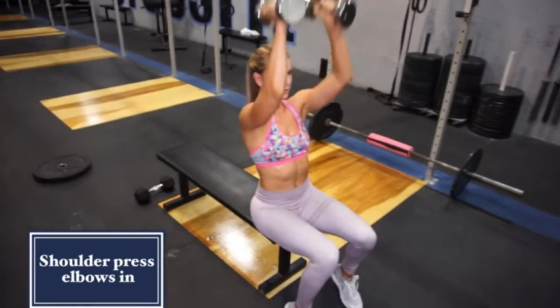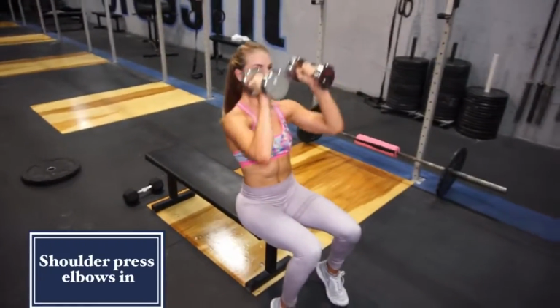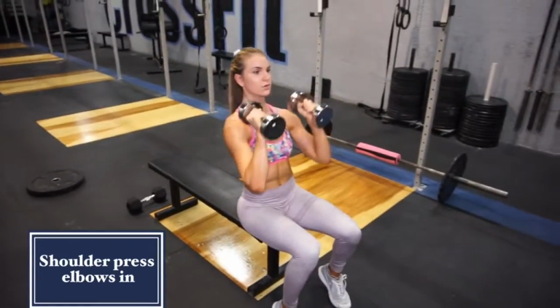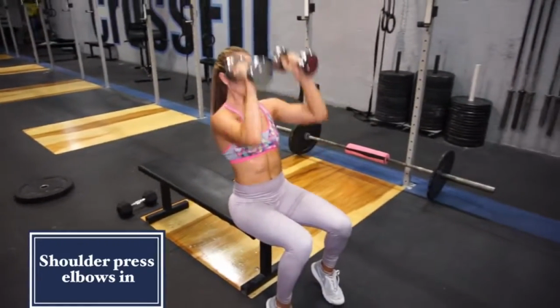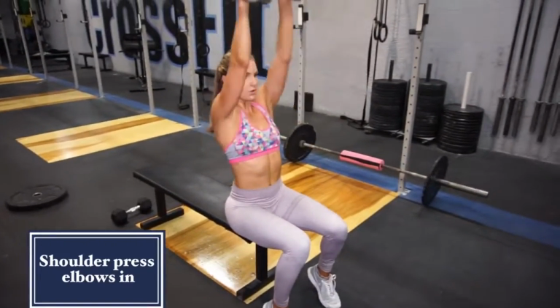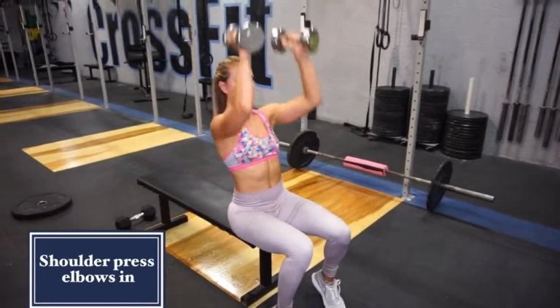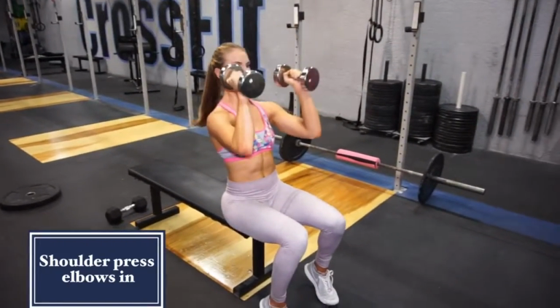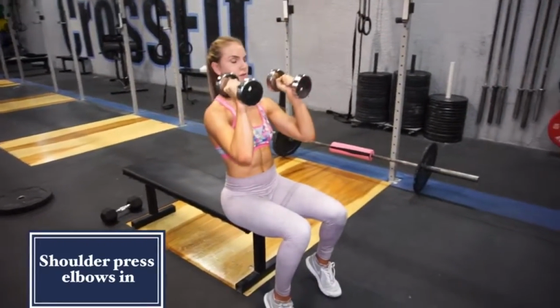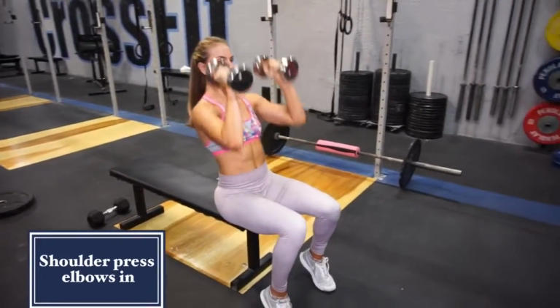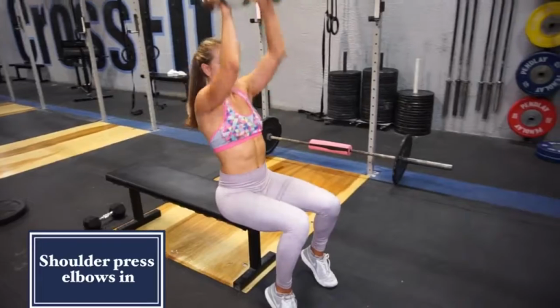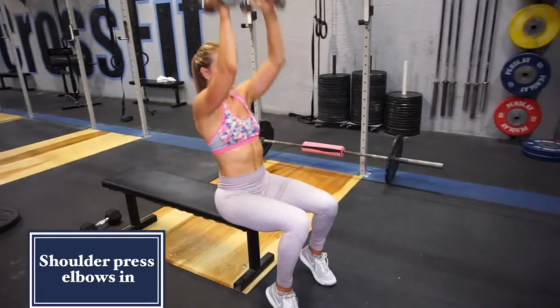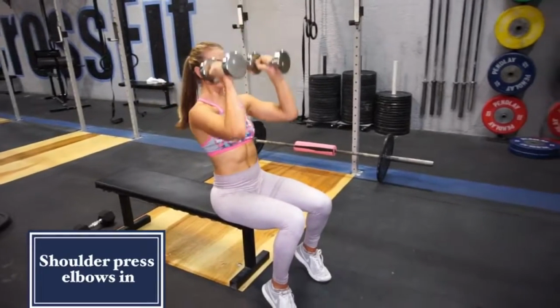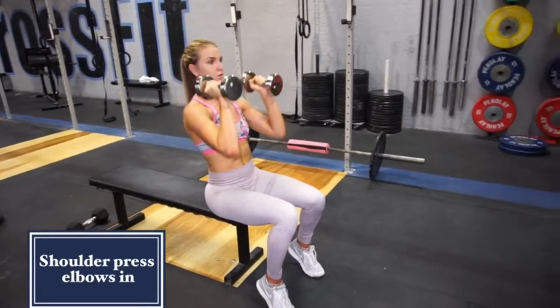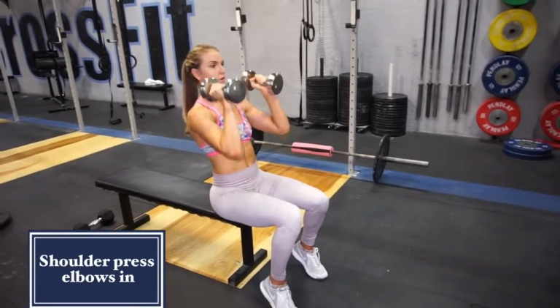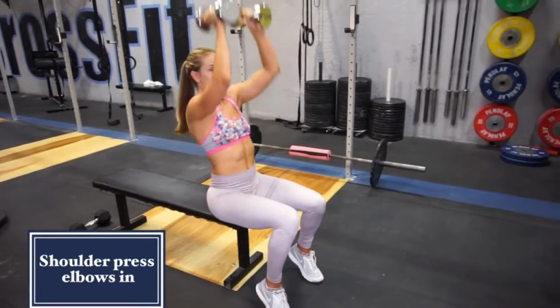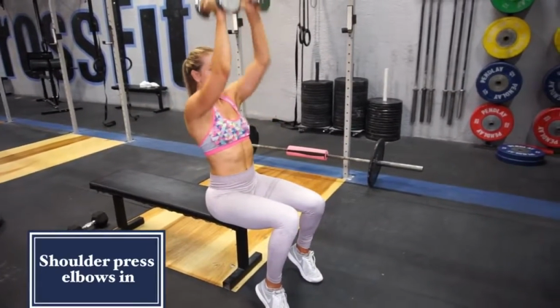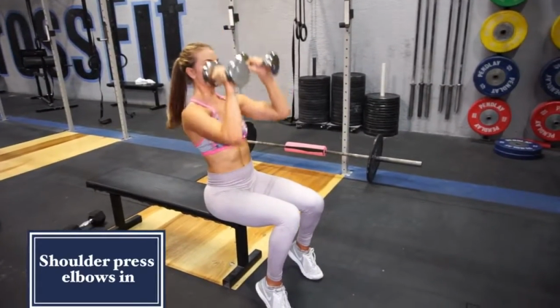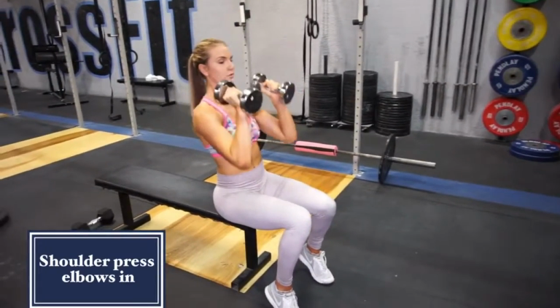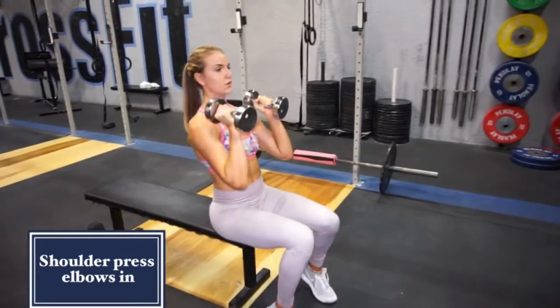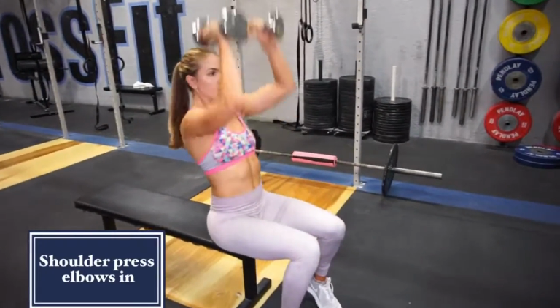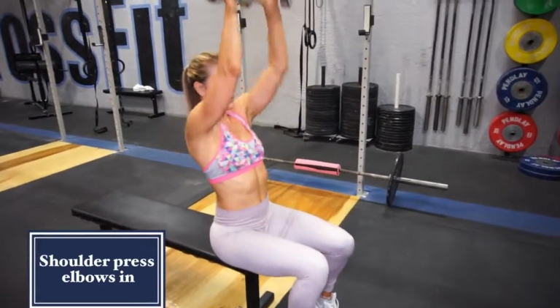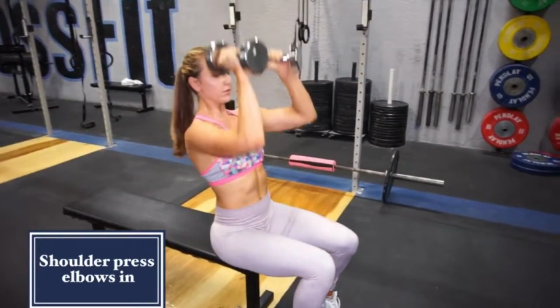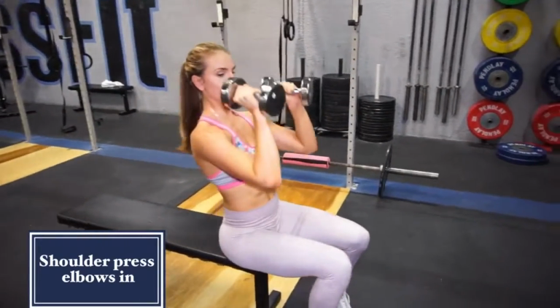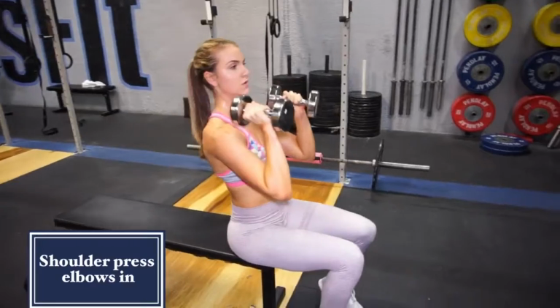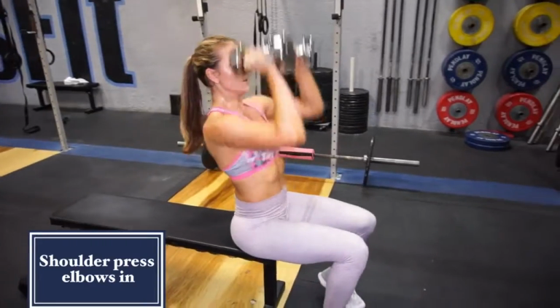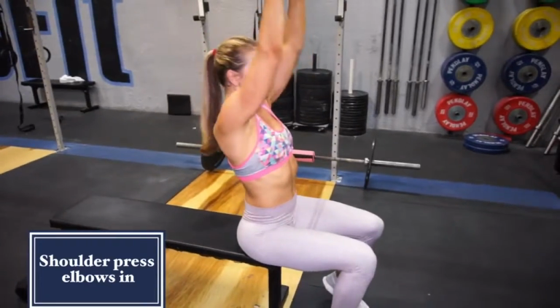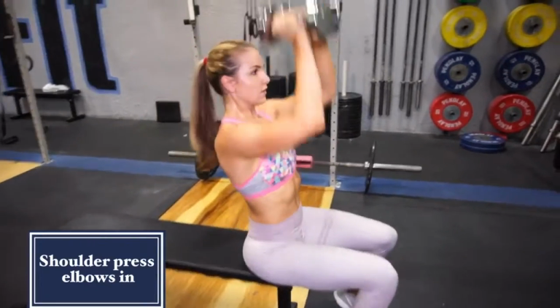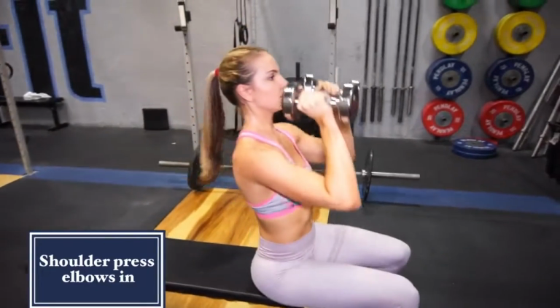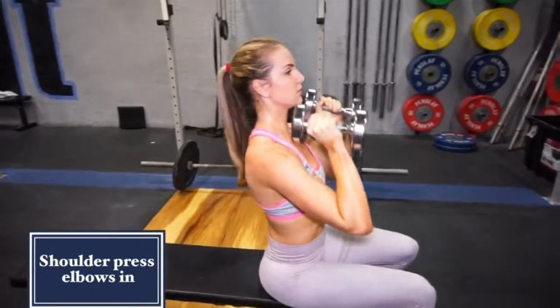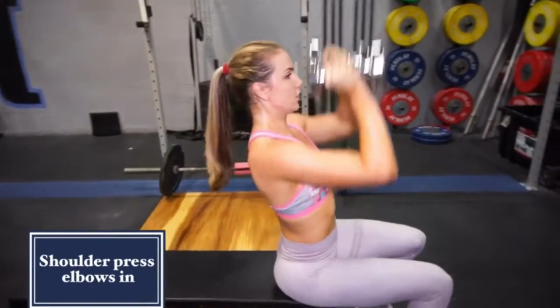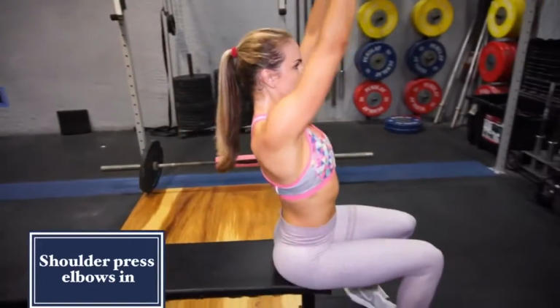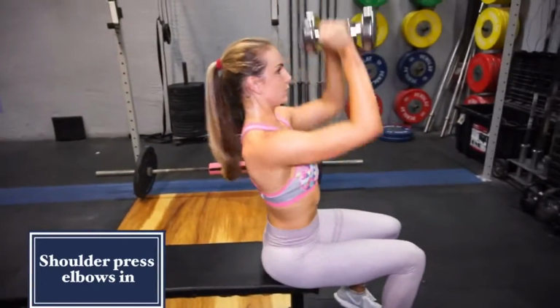Pressing straight up, back down. You do want to have a bench behind you — it would help if you had a headrest or something to support your back, but I didn't in this case, so I made it work and just kept my core tight.